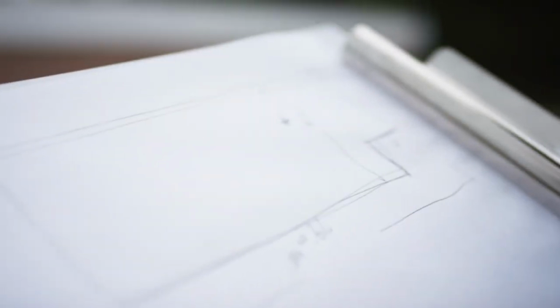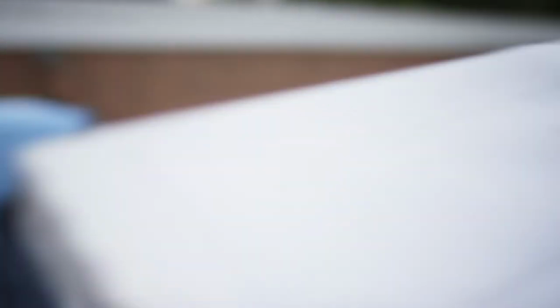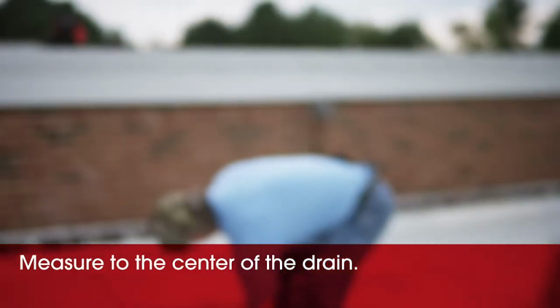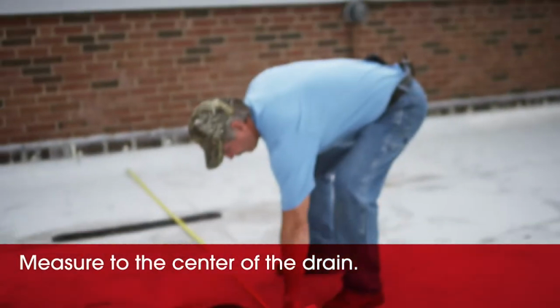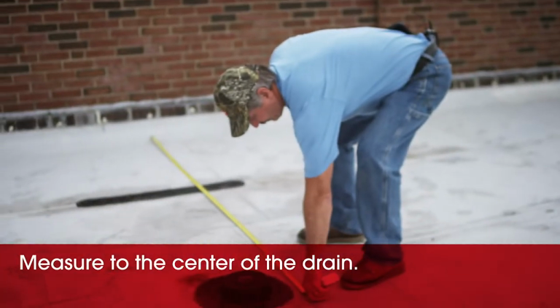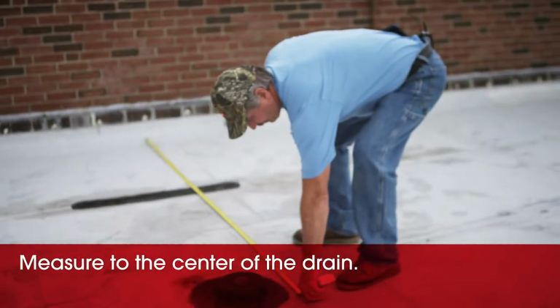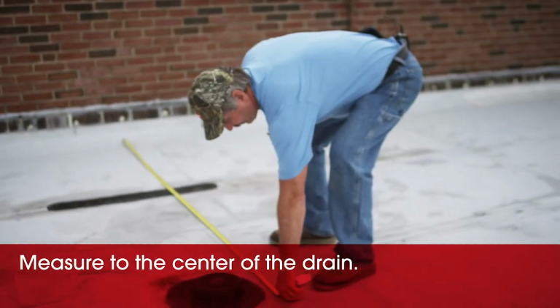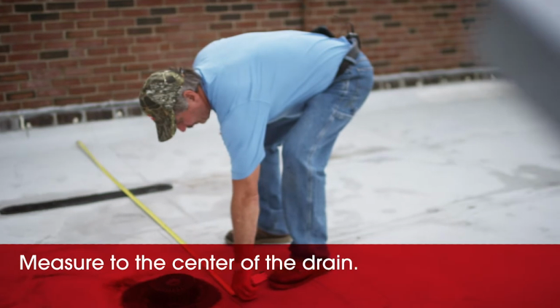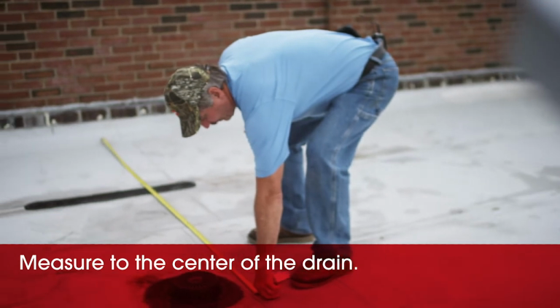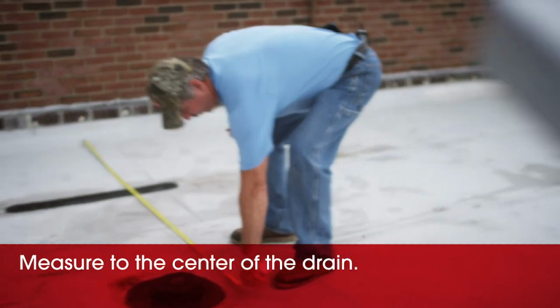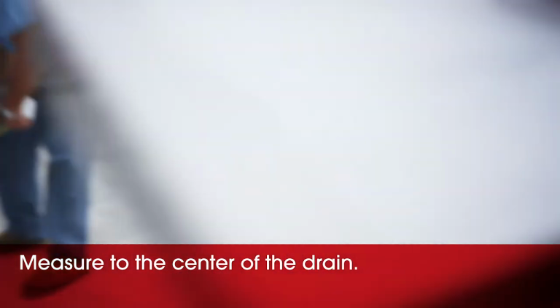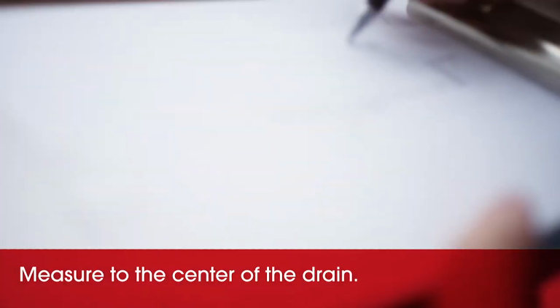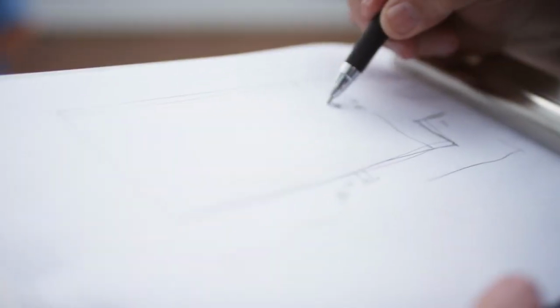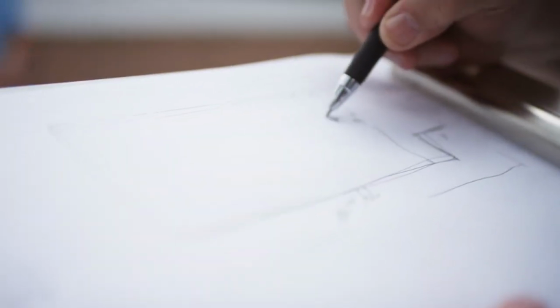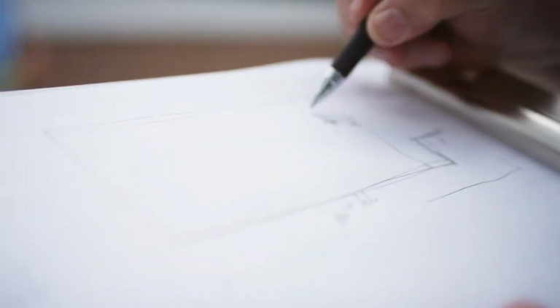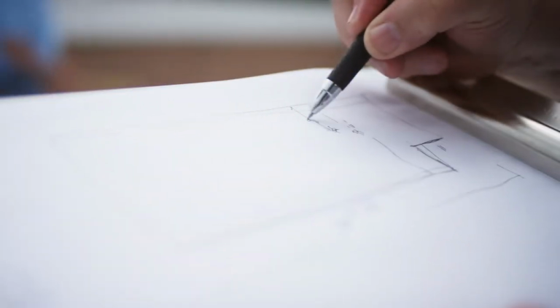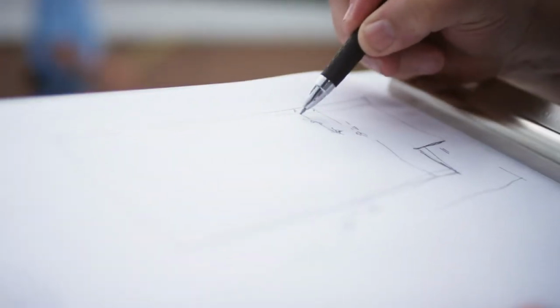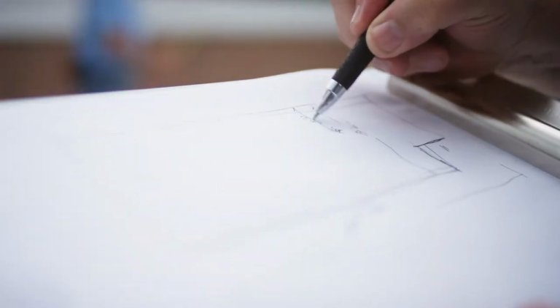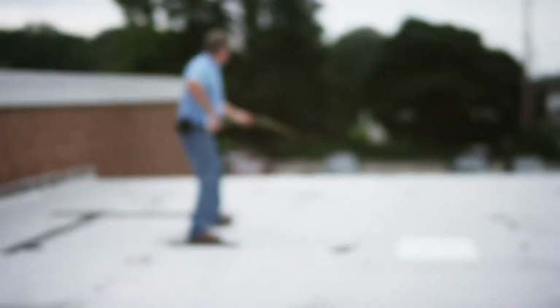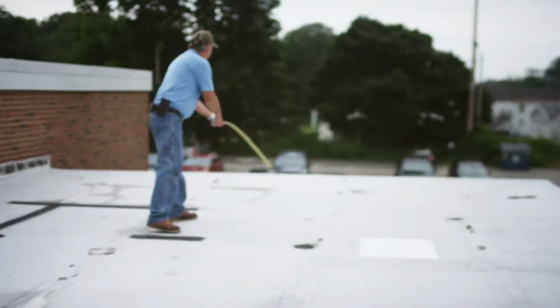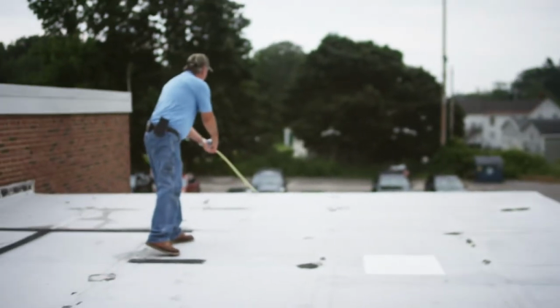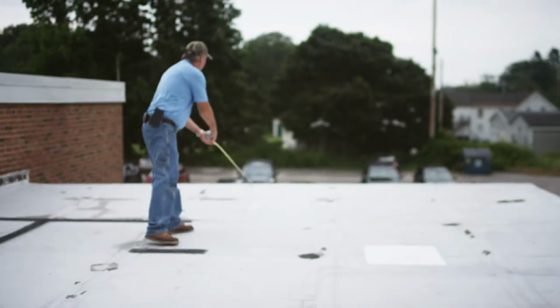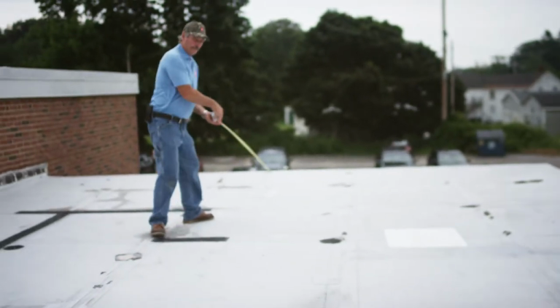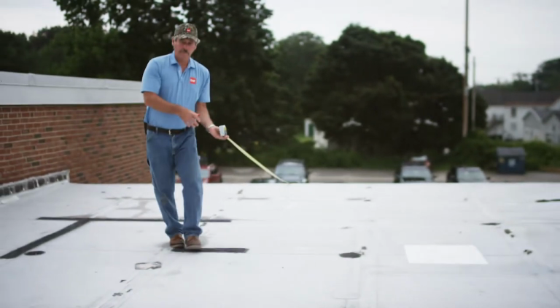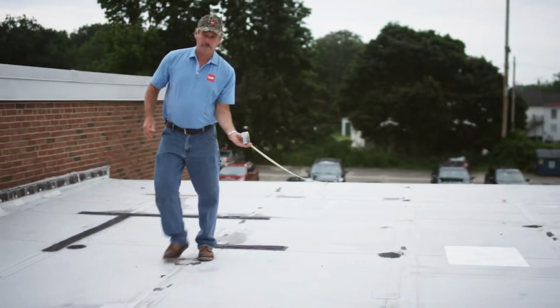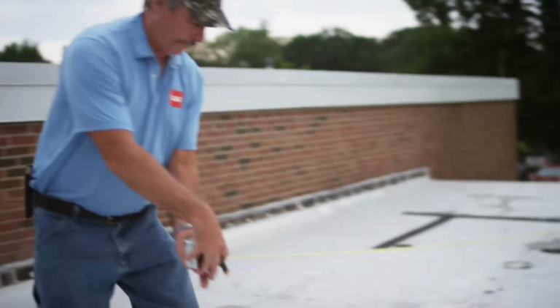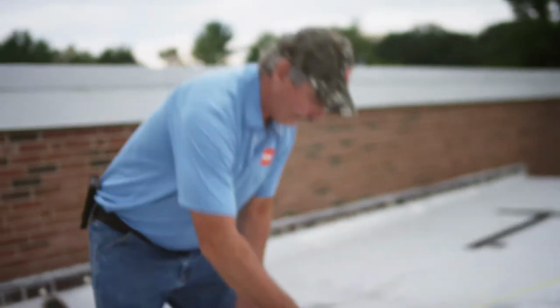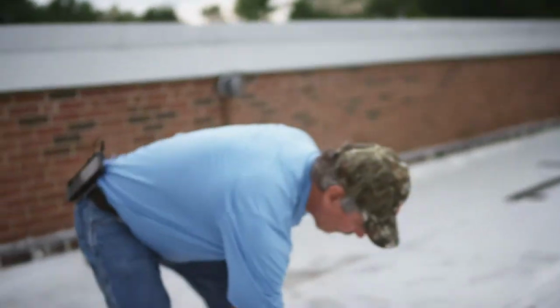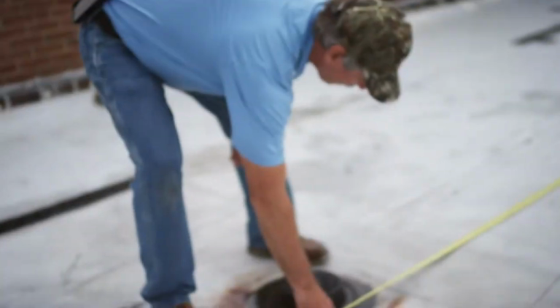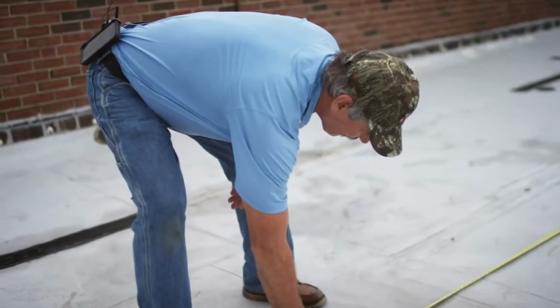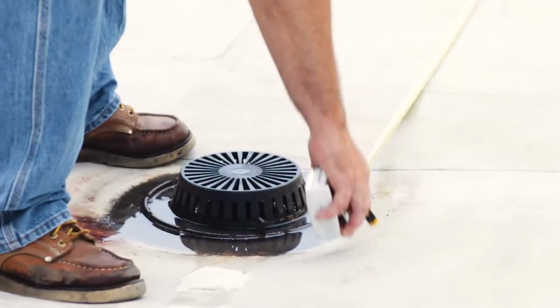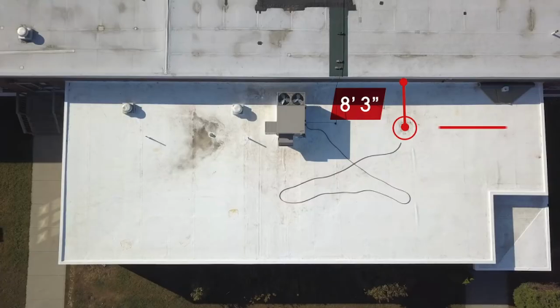To measure the center of our first drain off the back wall is 8 feet 3 inches. And from the side it's 25 feet 10 inches.